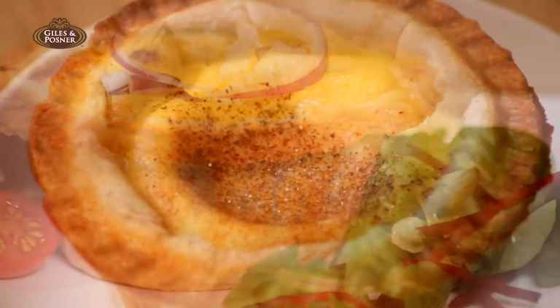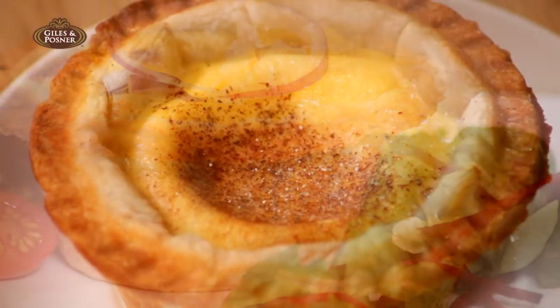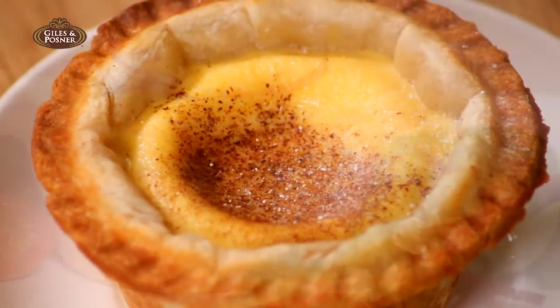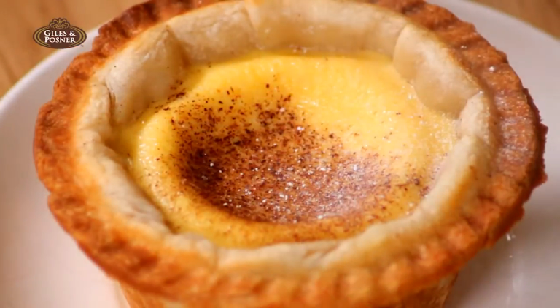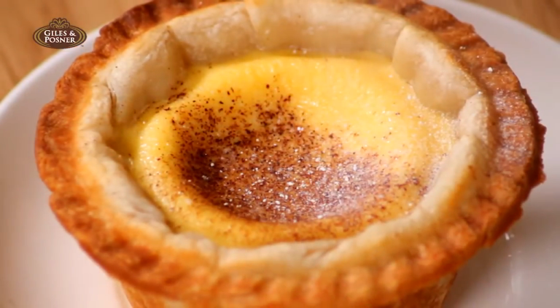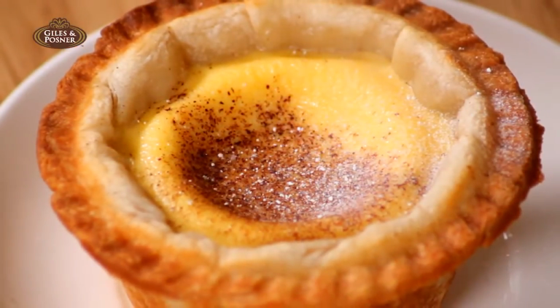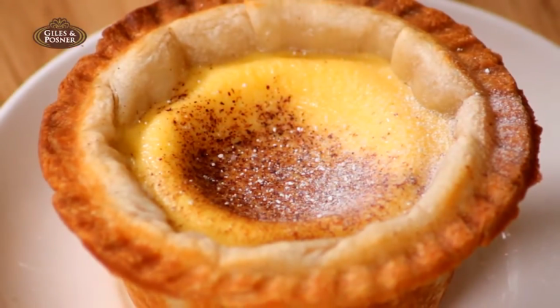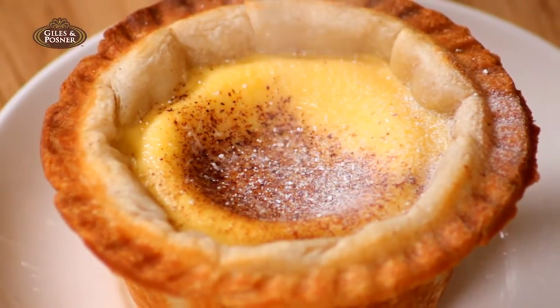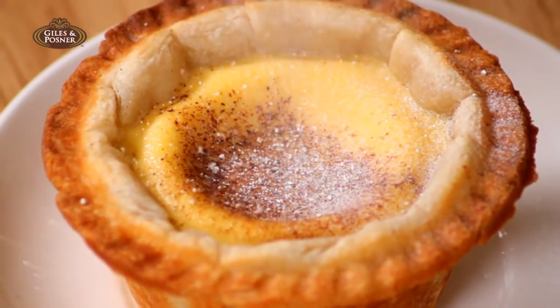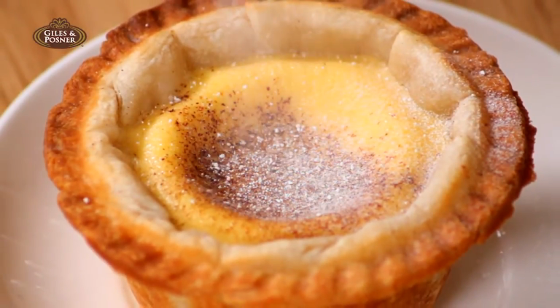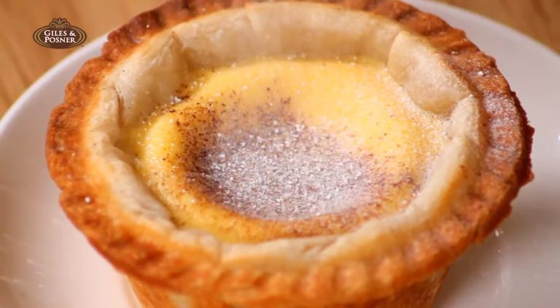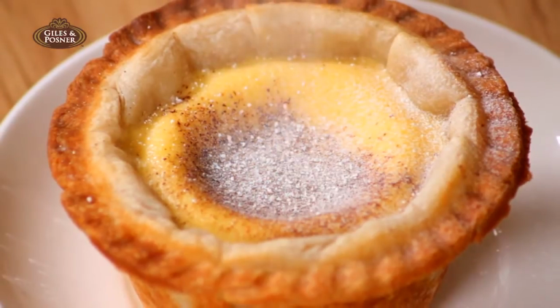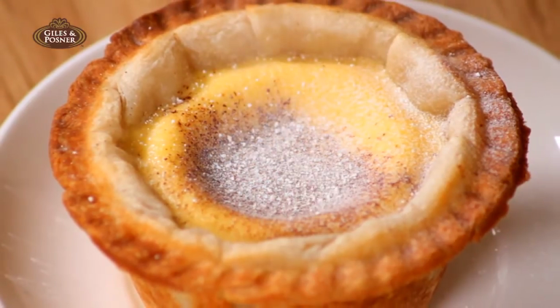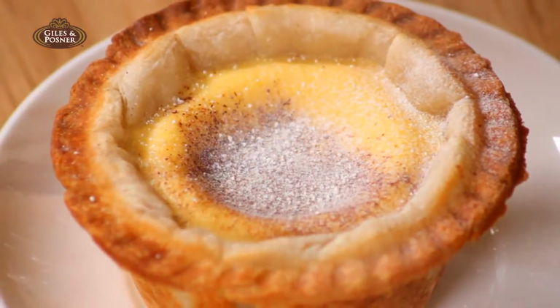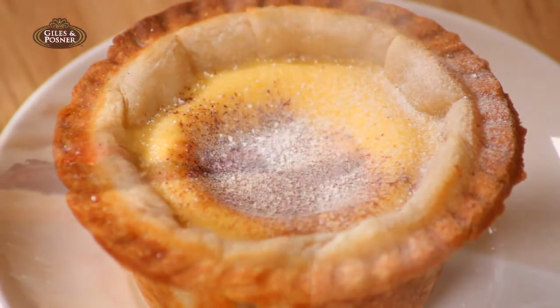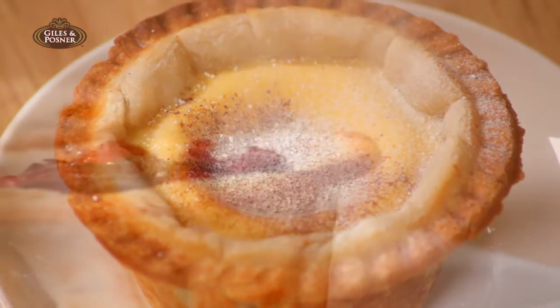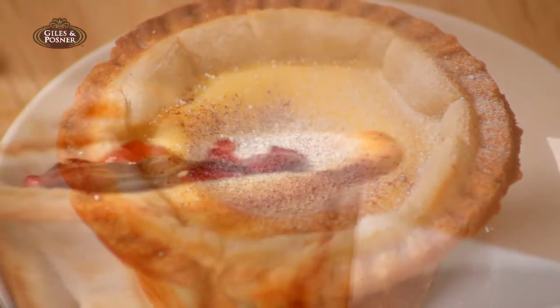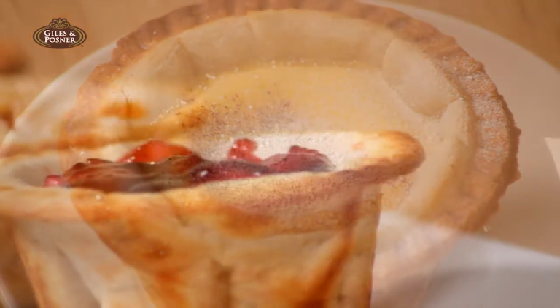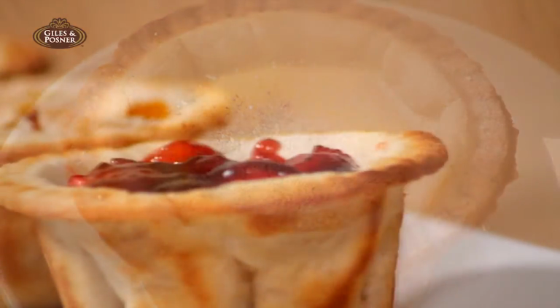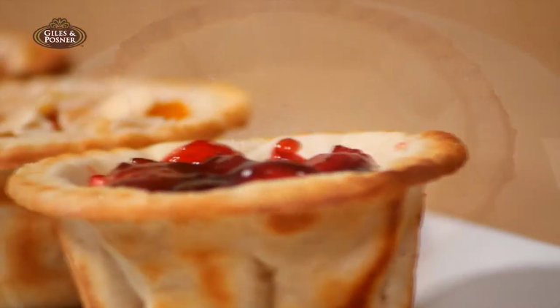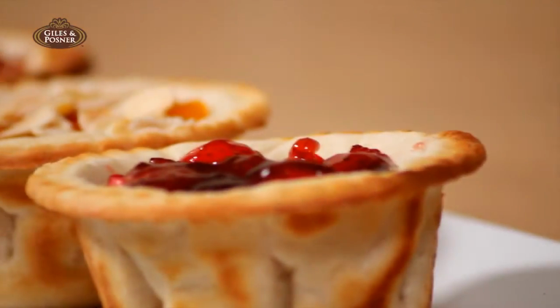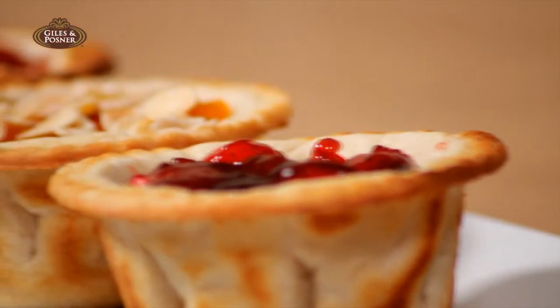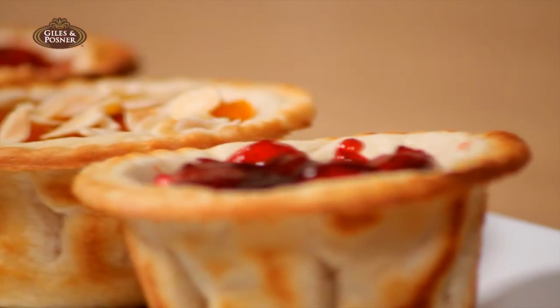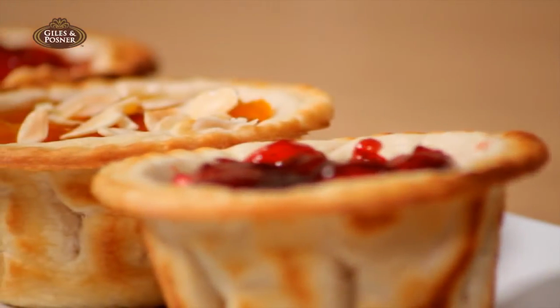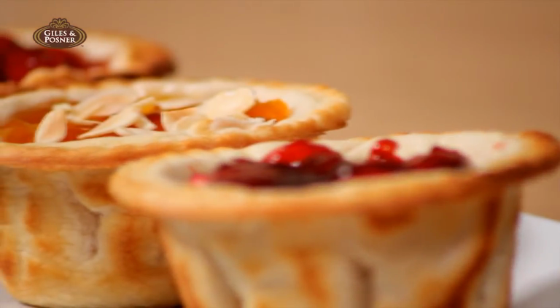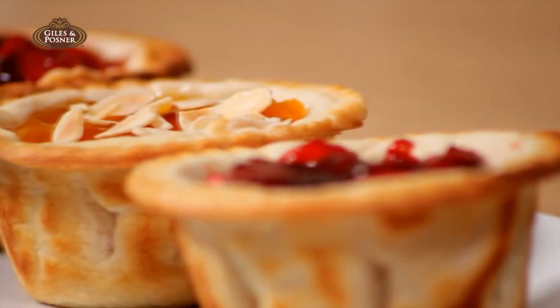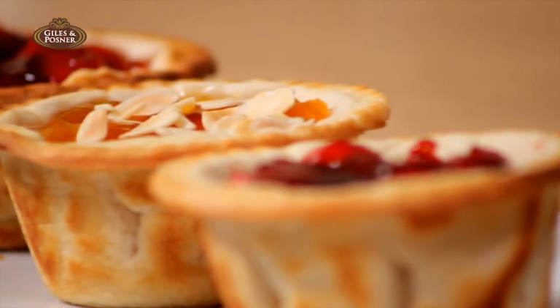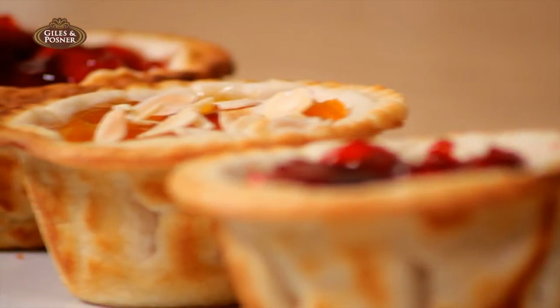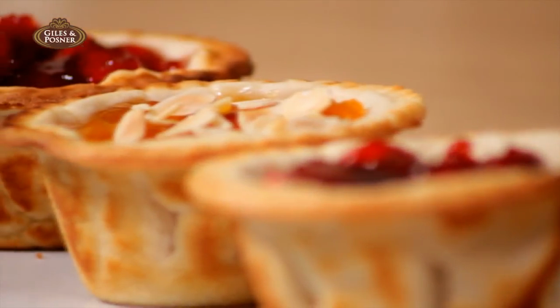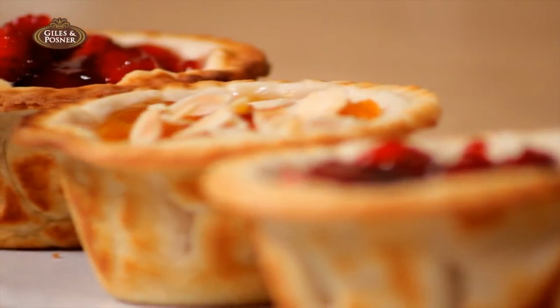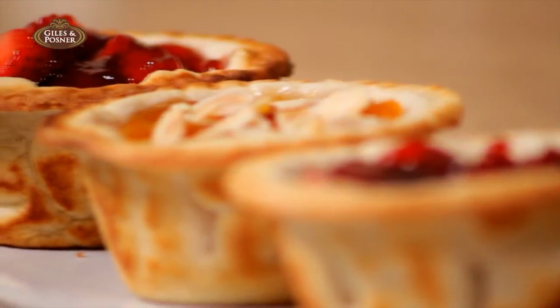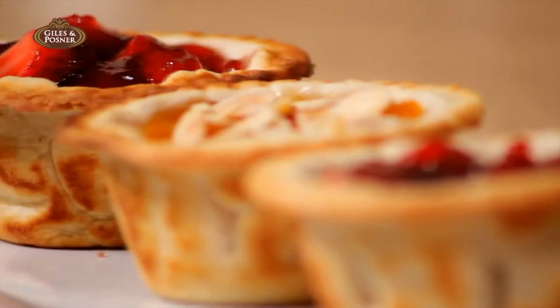scrumptious egg custards, or tempting jam tarts, are only minutes away.